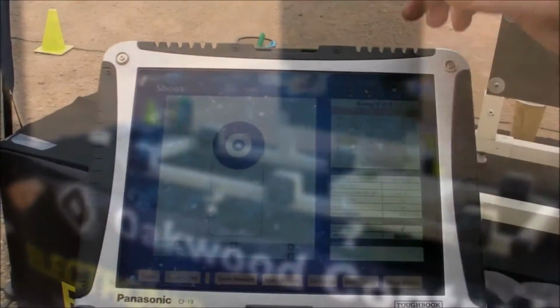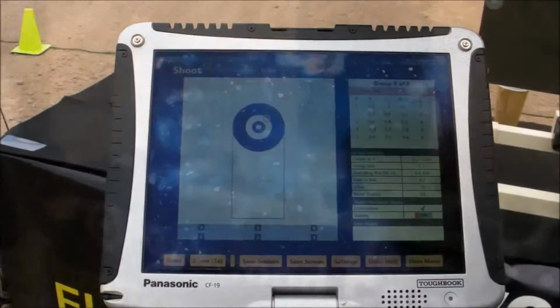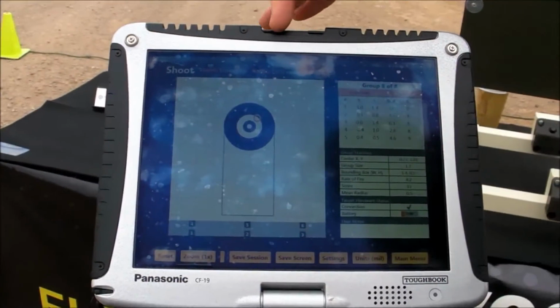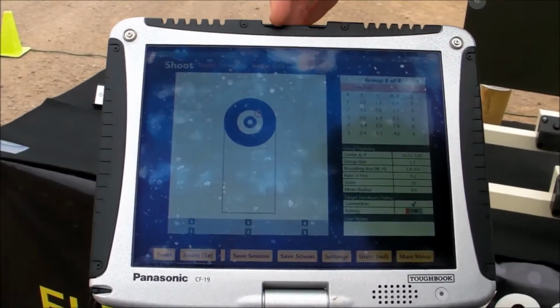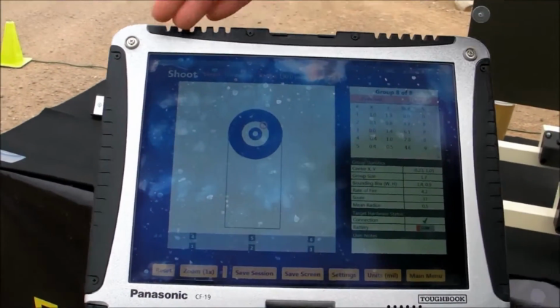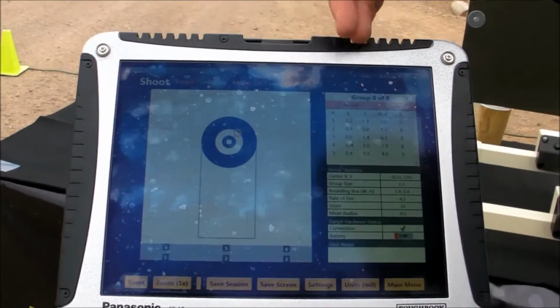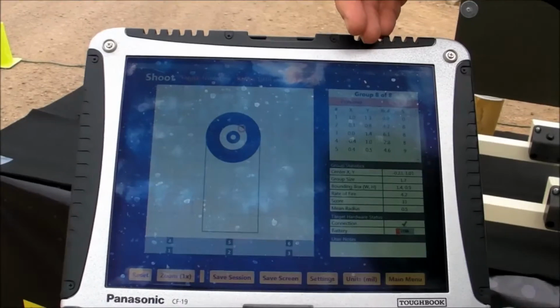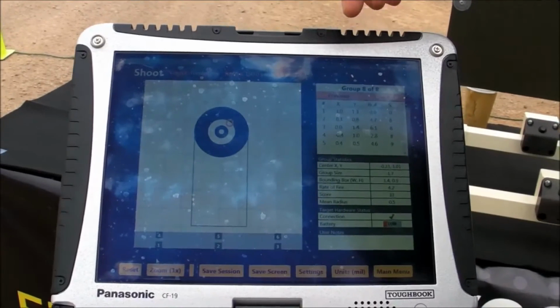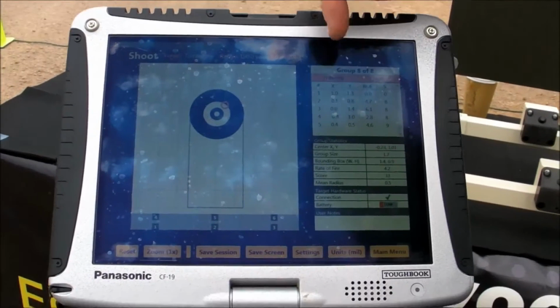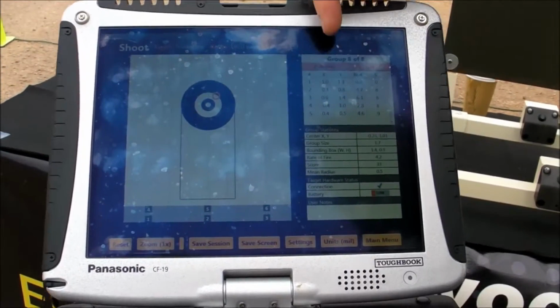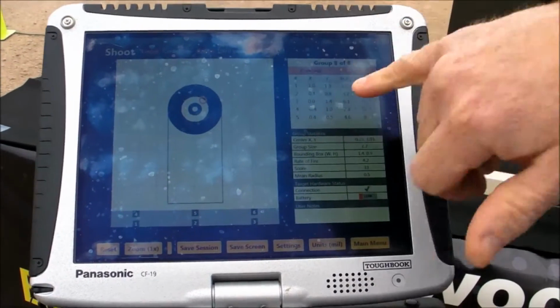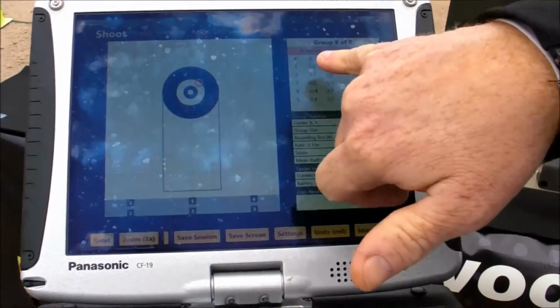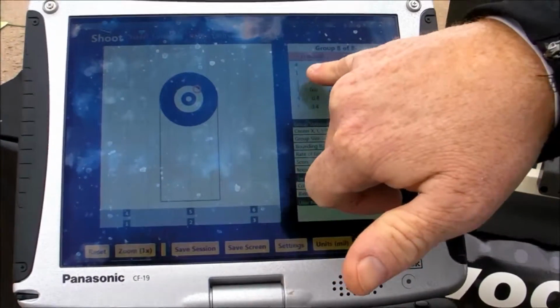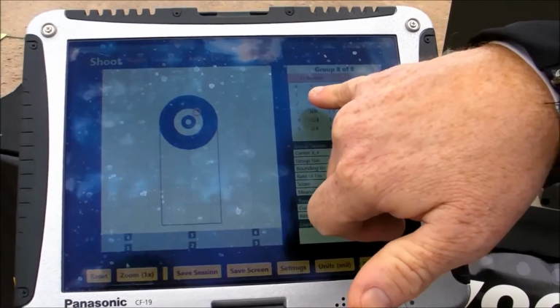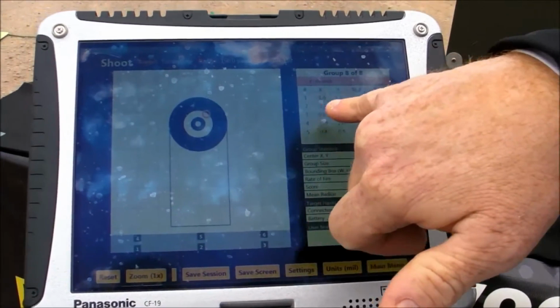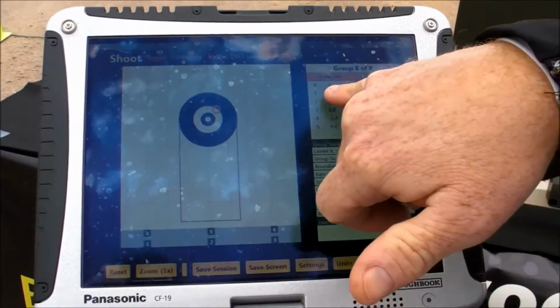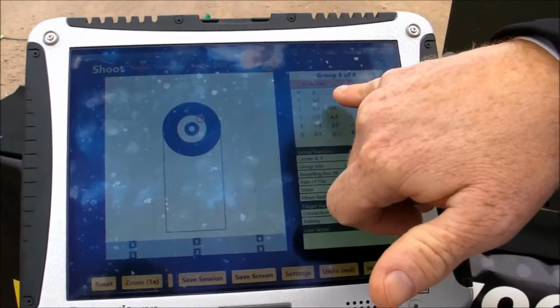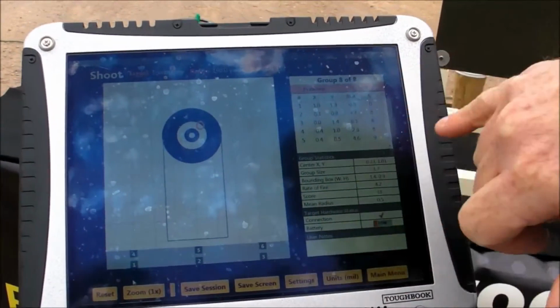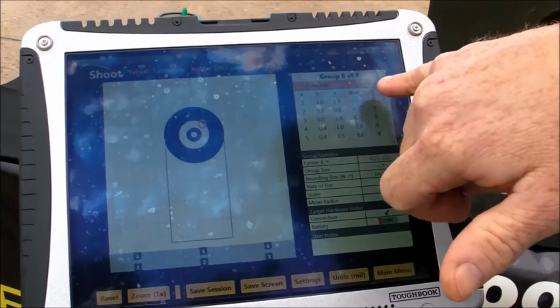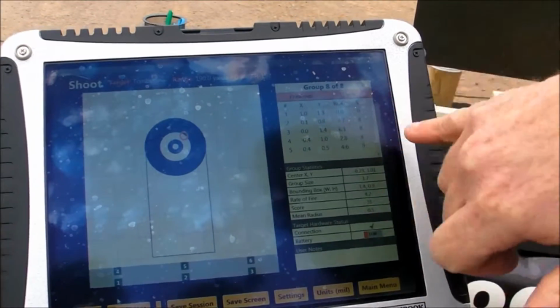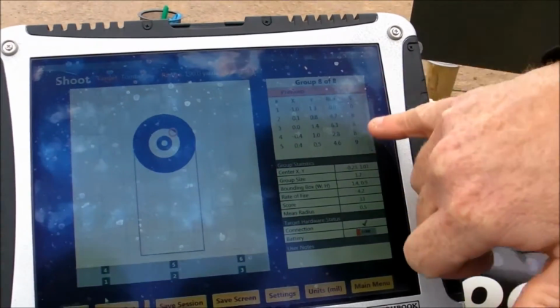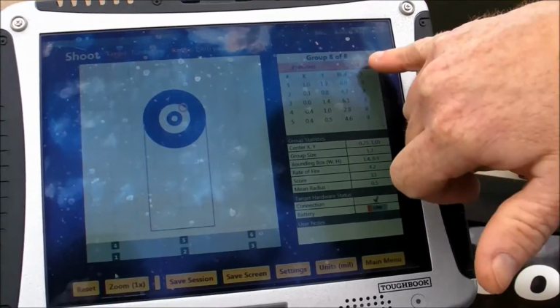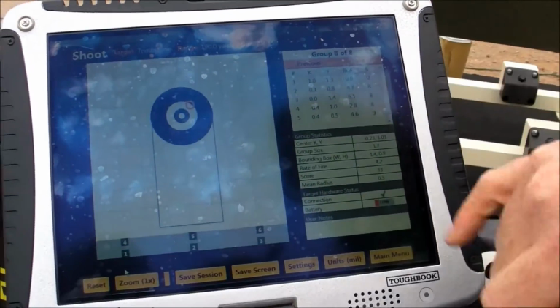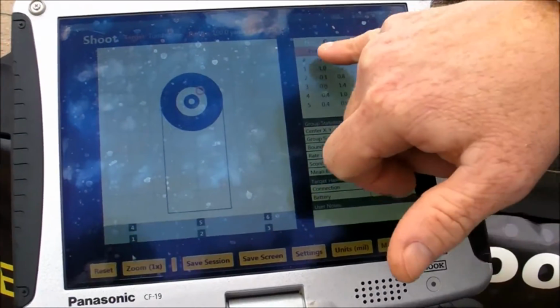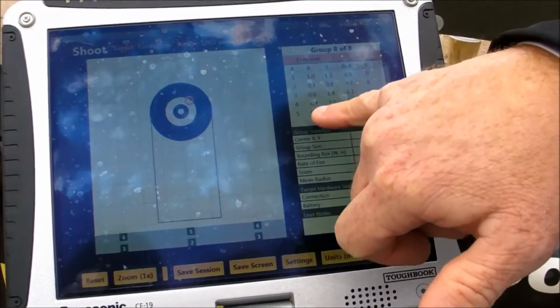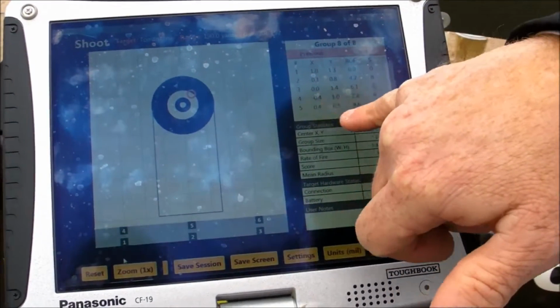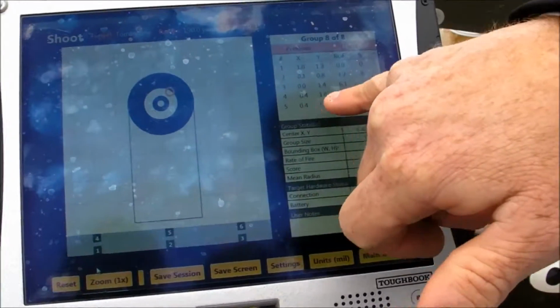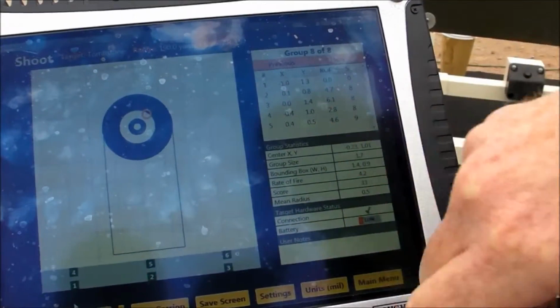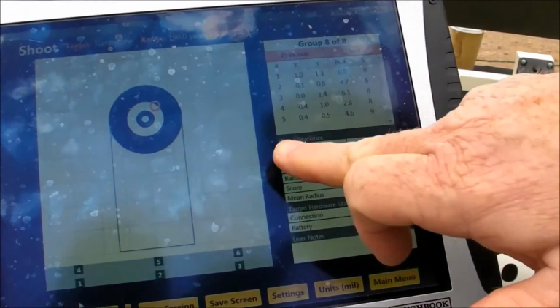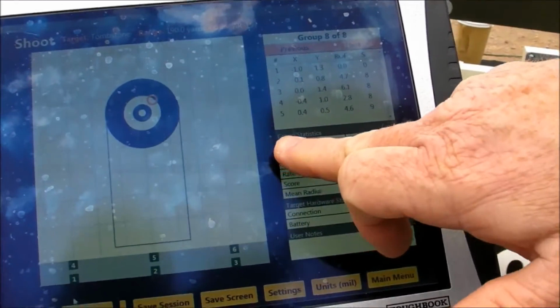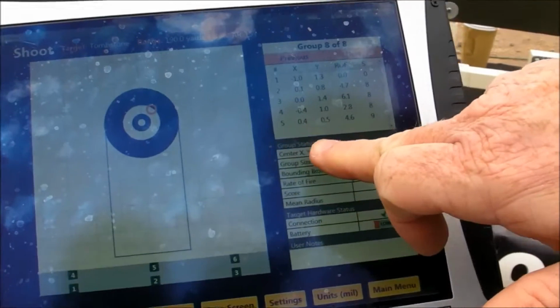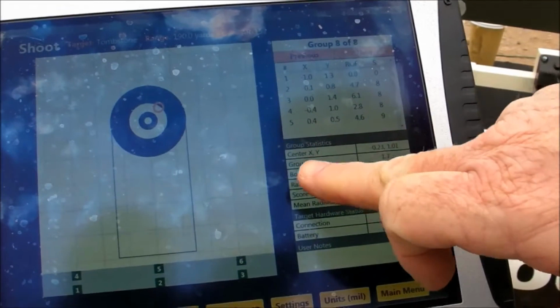This is the software. This is the shoot screen, showing you each shot and the X and Y, rate of fire, and a score. This shows all five shots and their X and Y's.